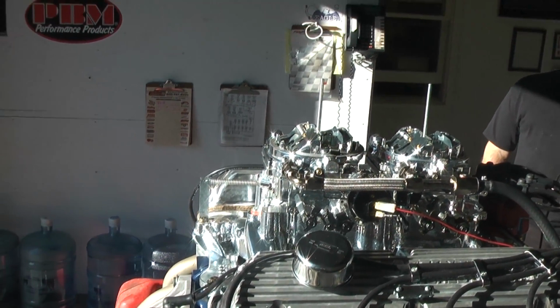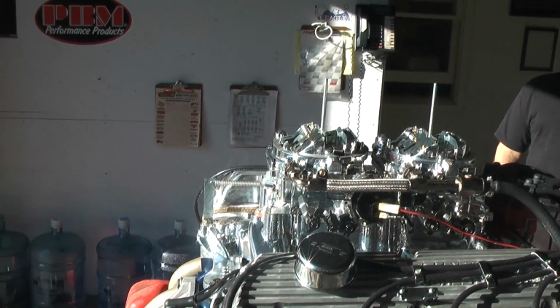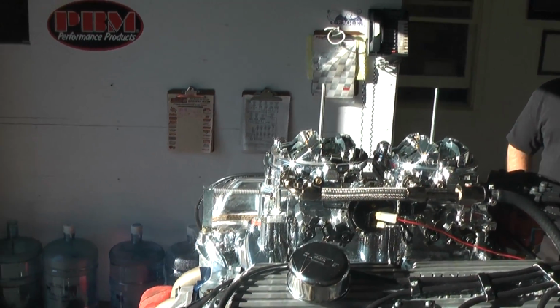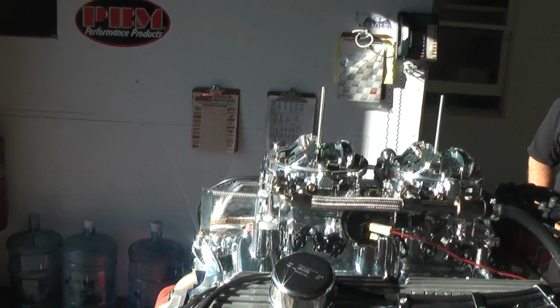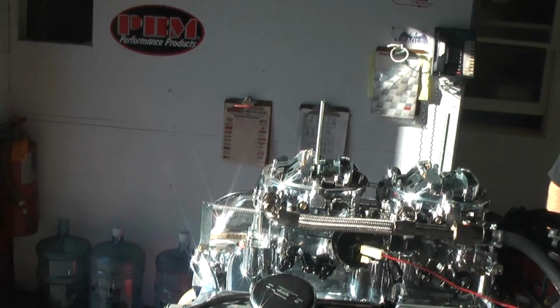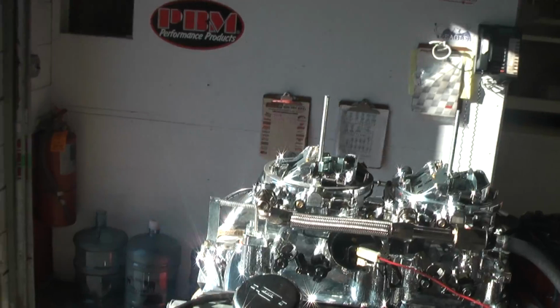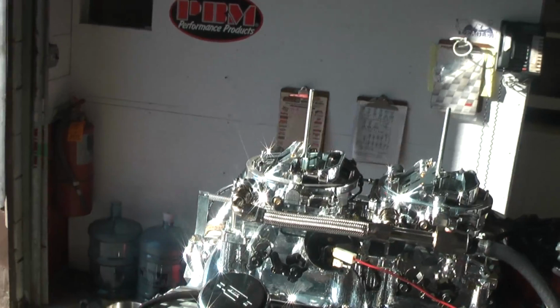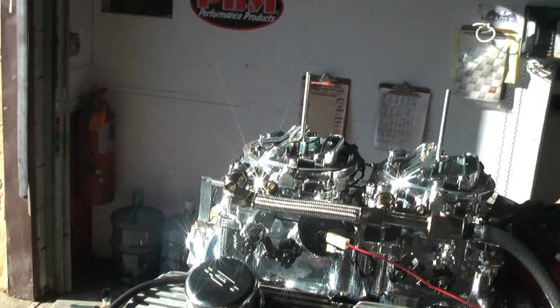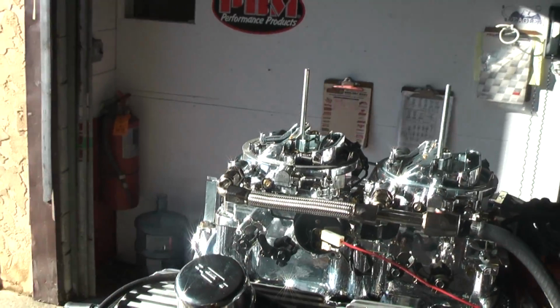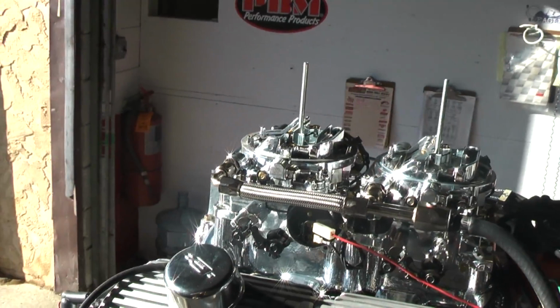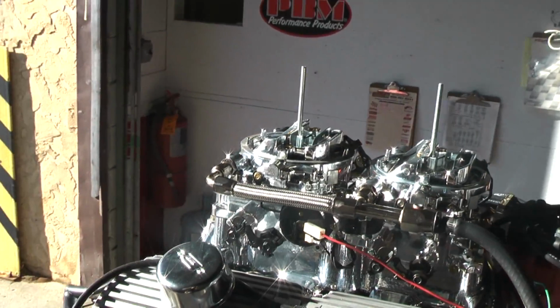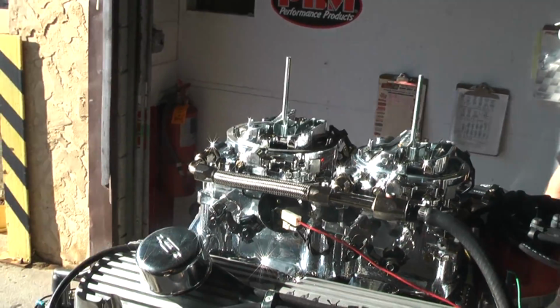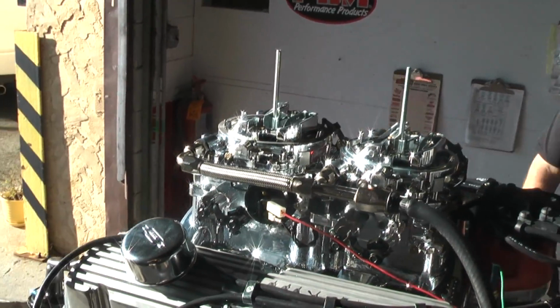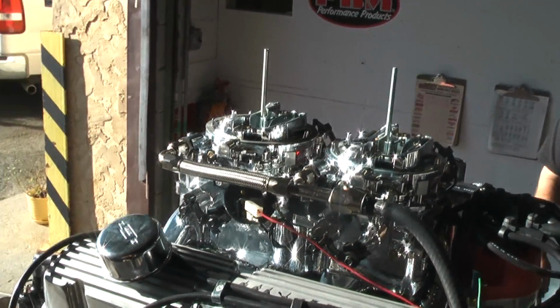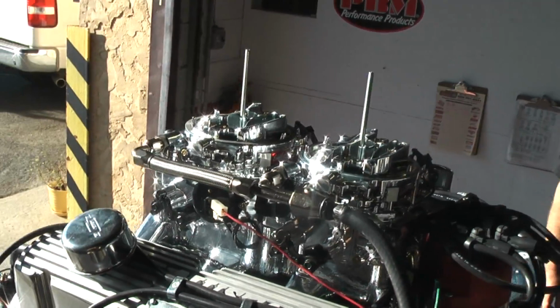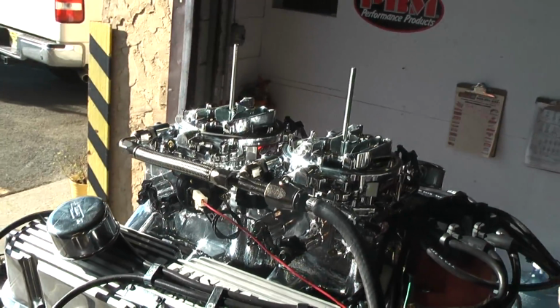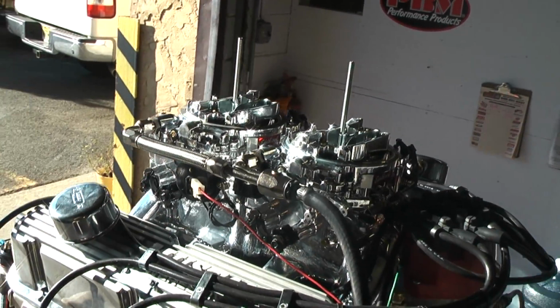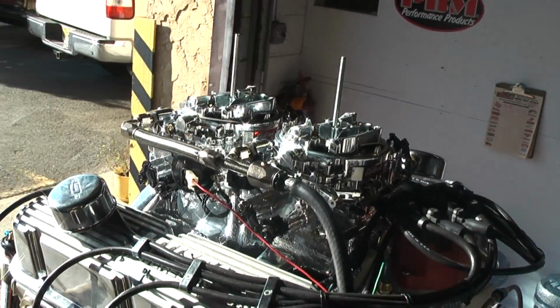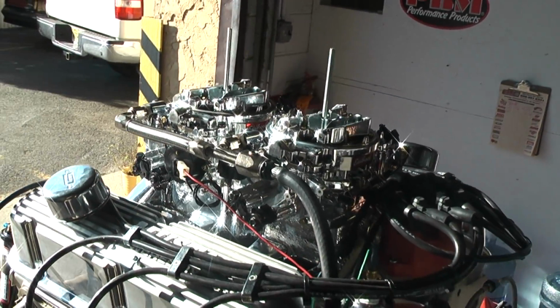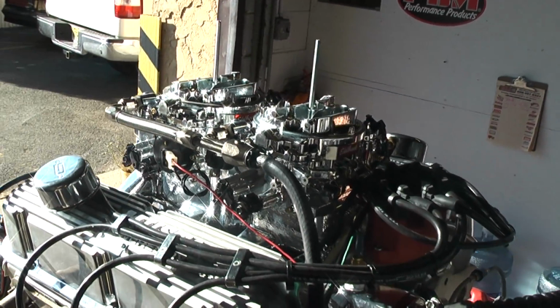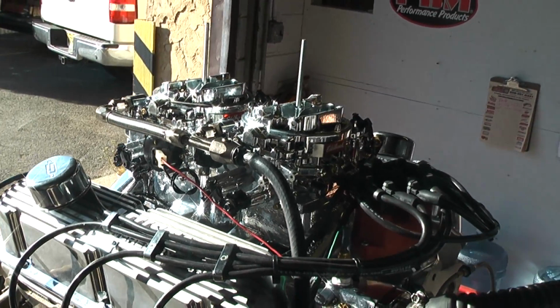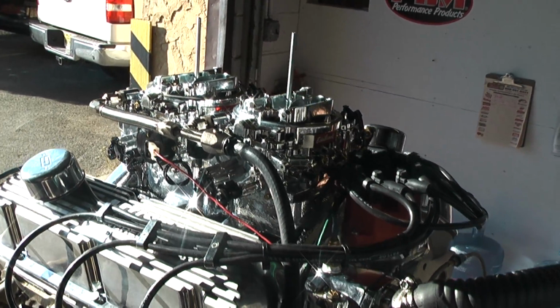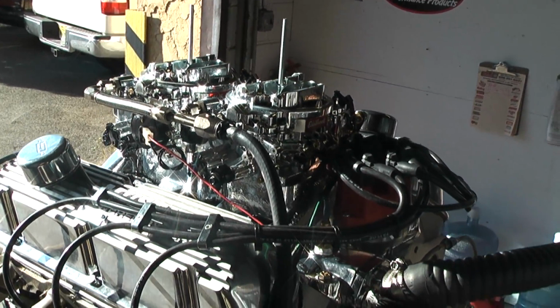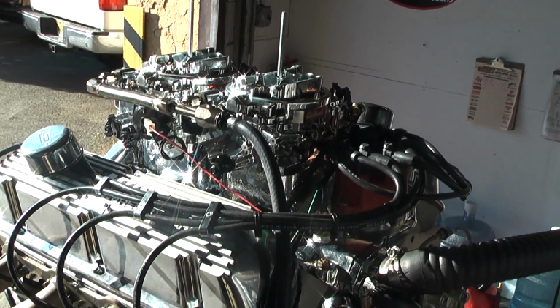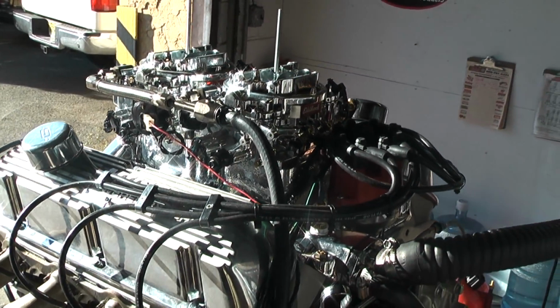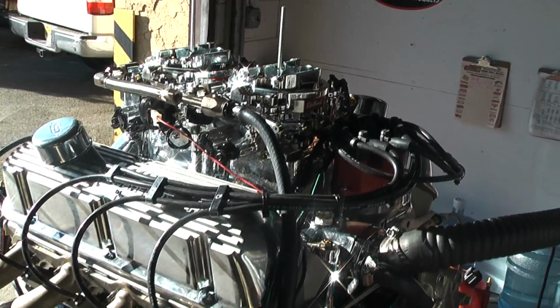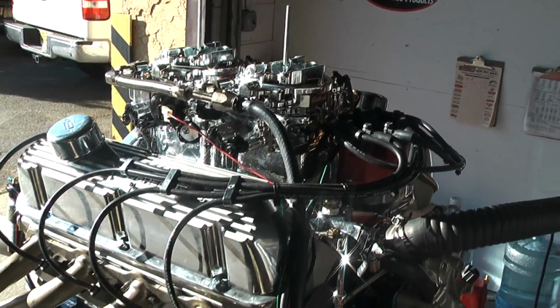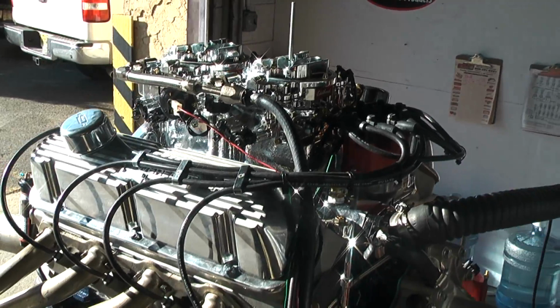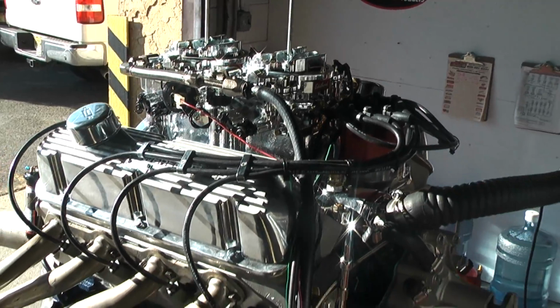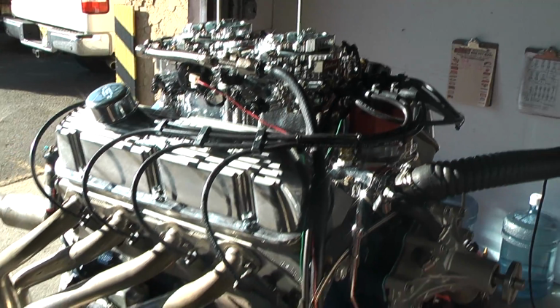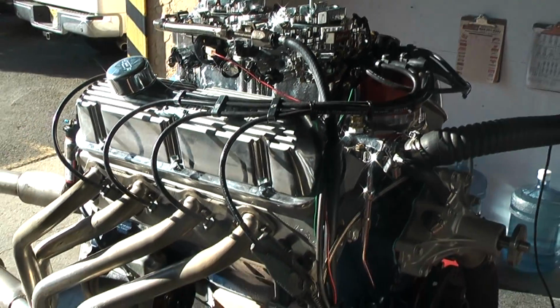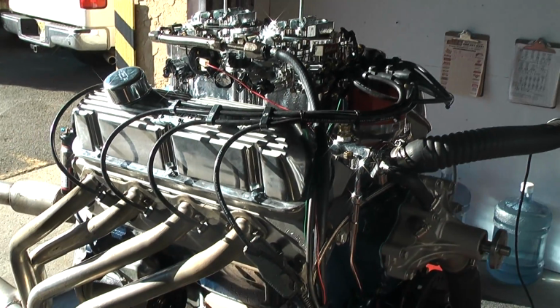All of our engines feature an MSD. We're going to fire this motor up and give you a little run demonstration.